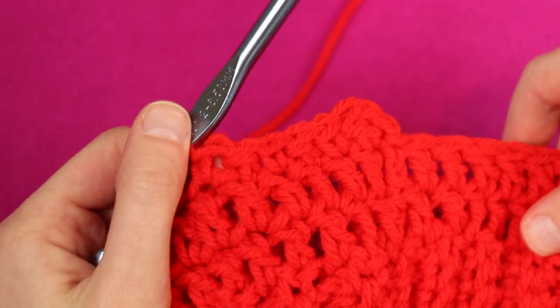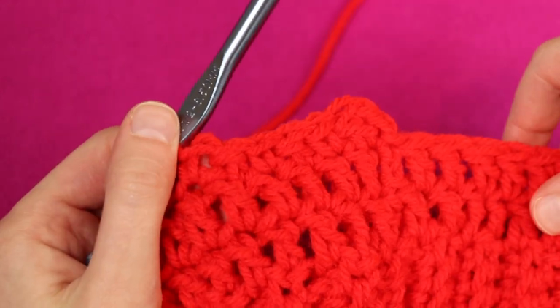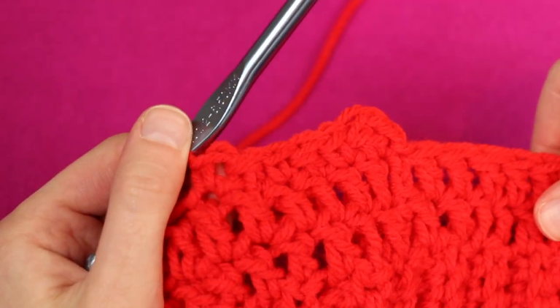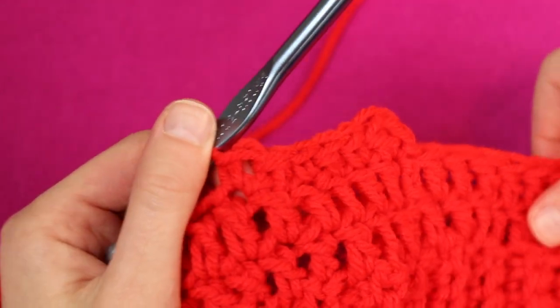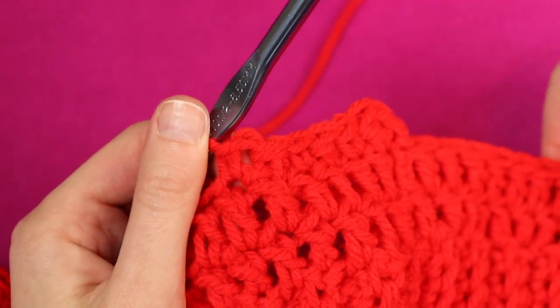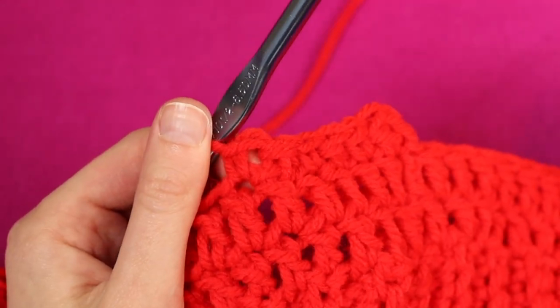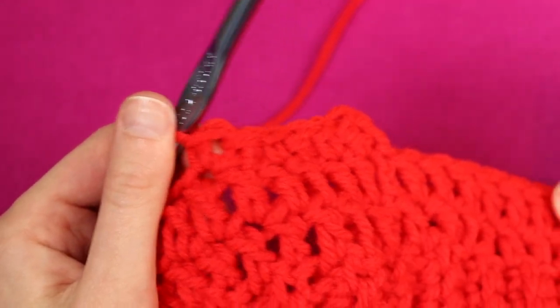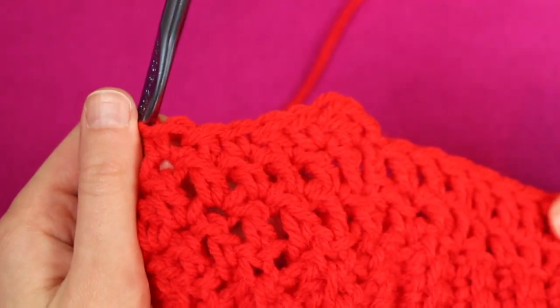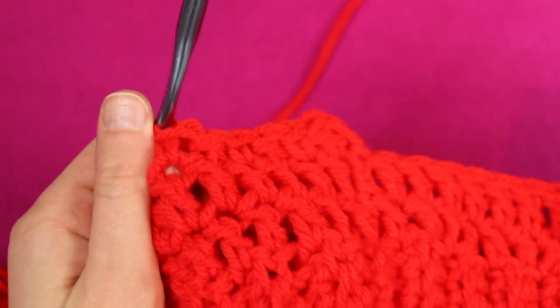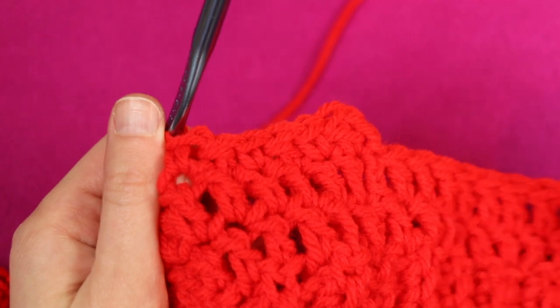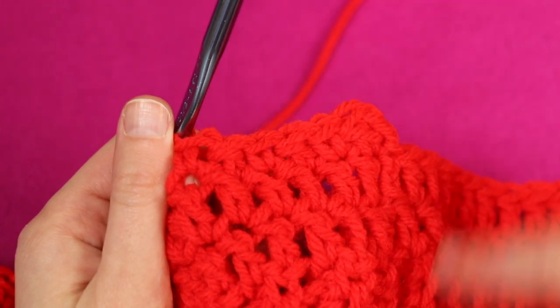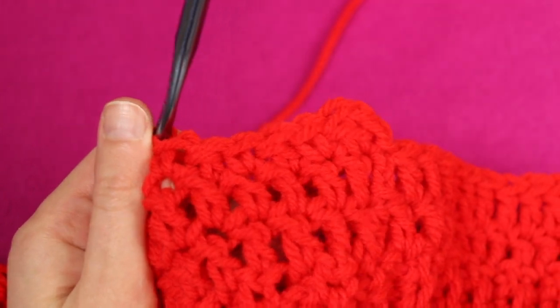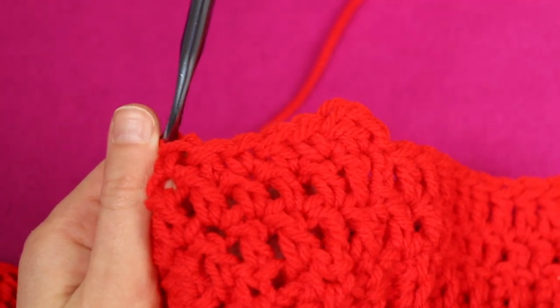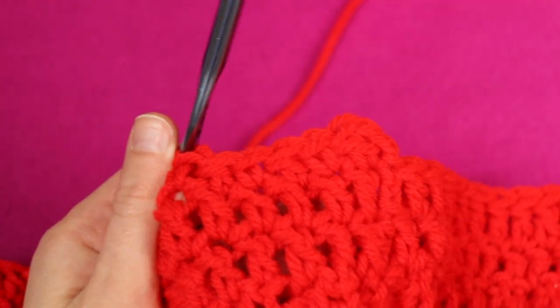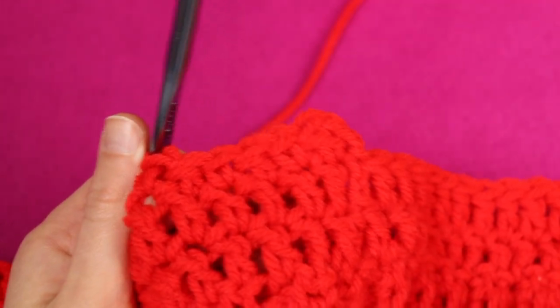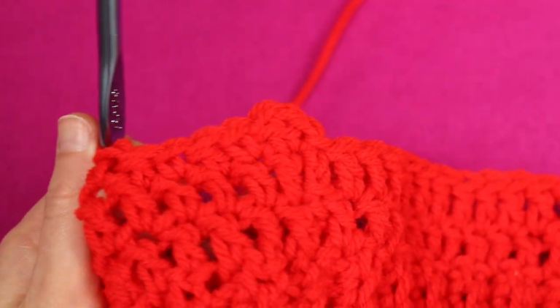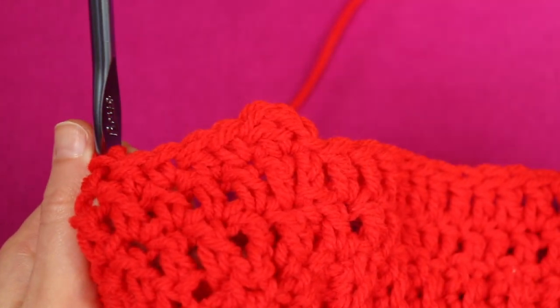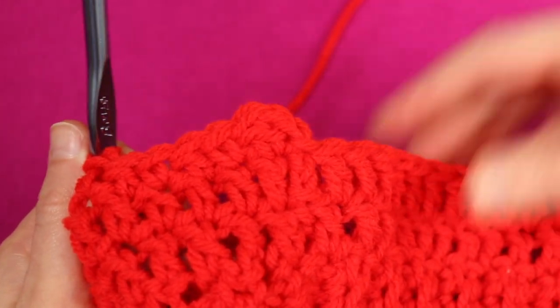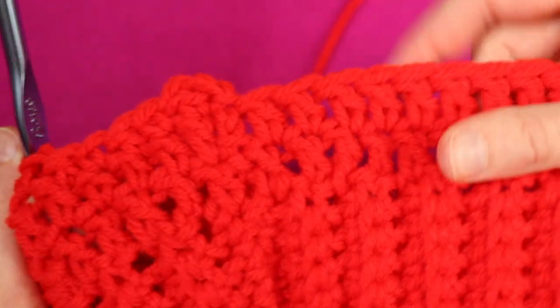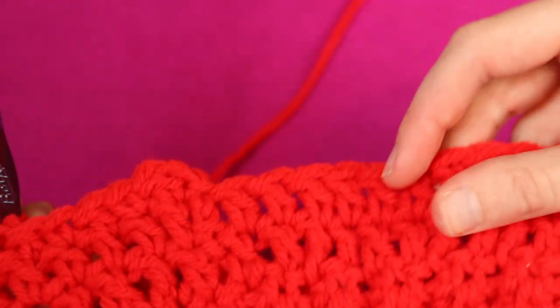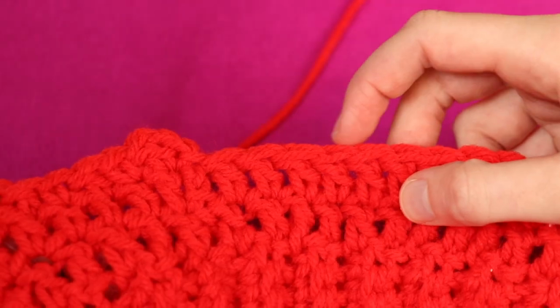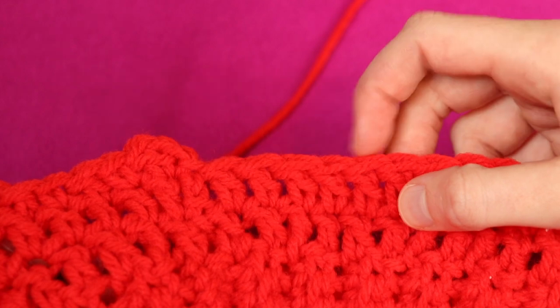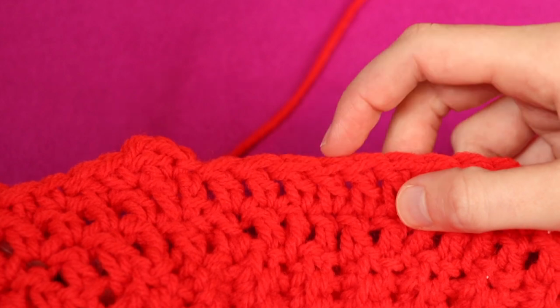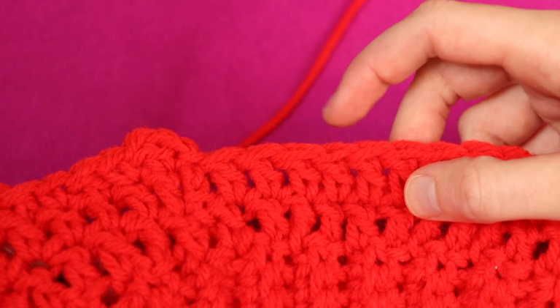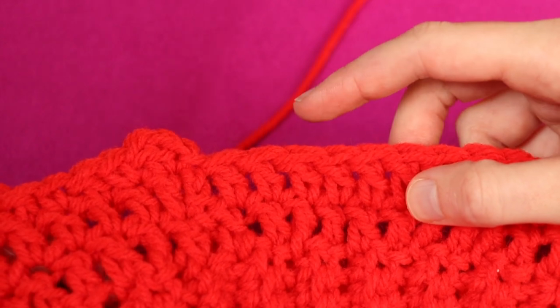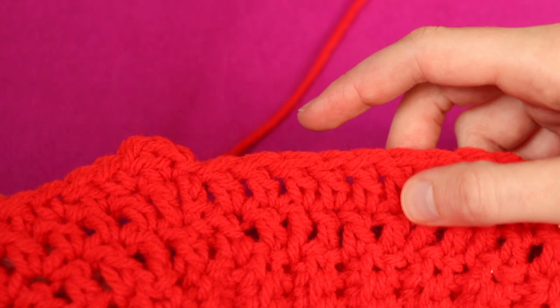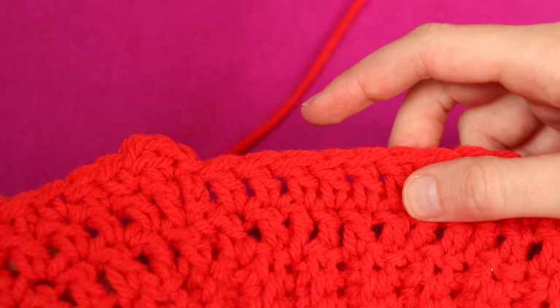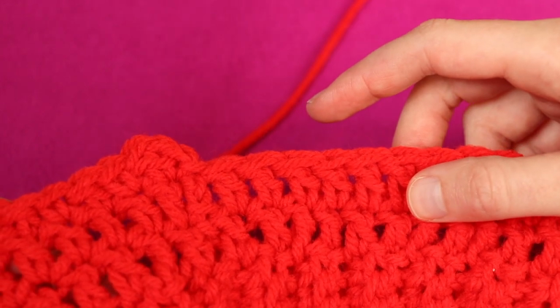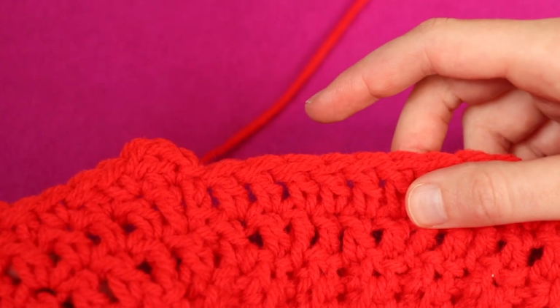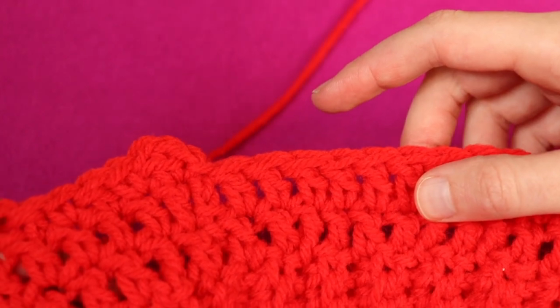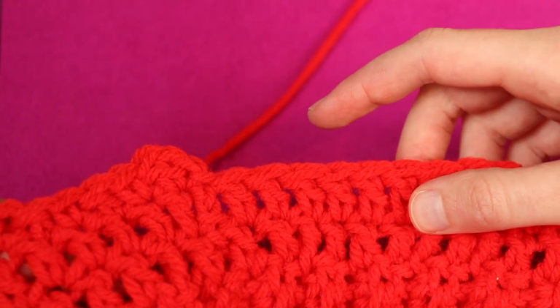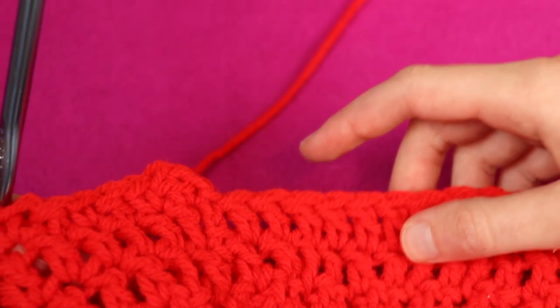I've got my turning chain. I'm going to work a double crochet in this very same spot where we worked our join from our last round. The next stitch I'm going to work a single crochet, then double crochet, single crochet, double crochet — just keep repeating this process, alternating them back and forth all the way around. I'm going to work alternating double crochet and single crochet all the way around, then I'll talk about some things that could happen and how to join it.